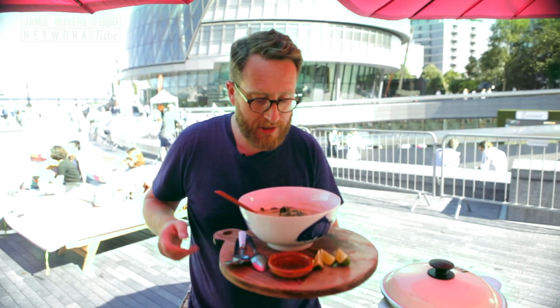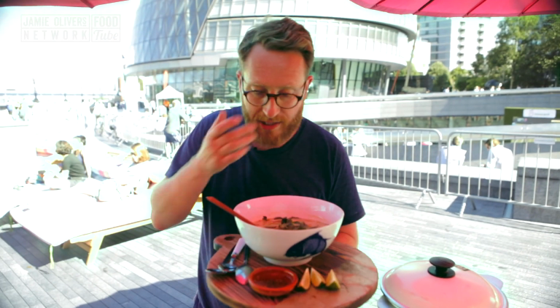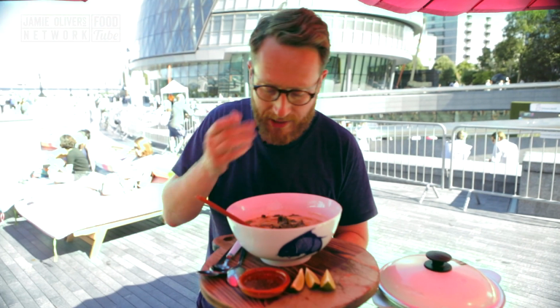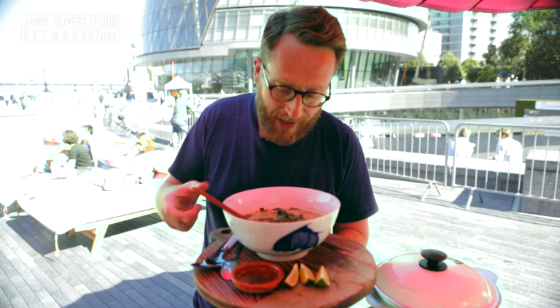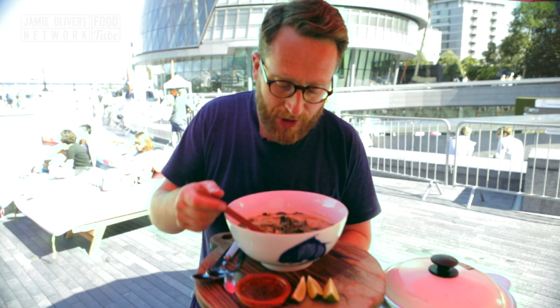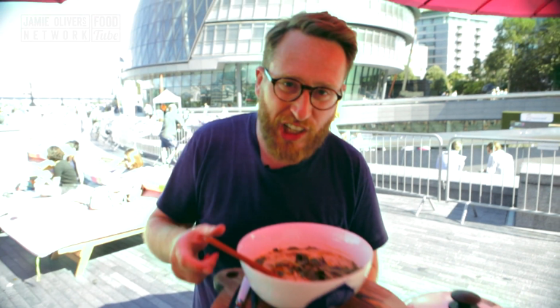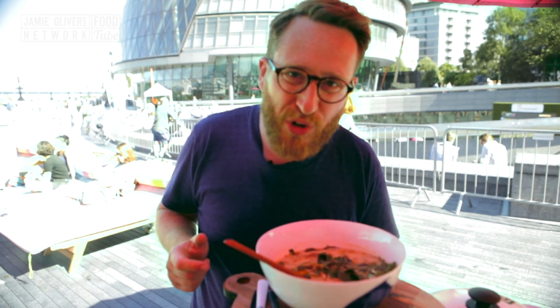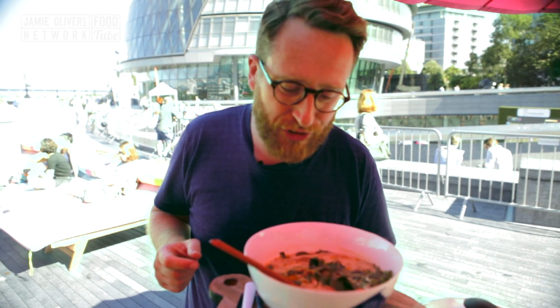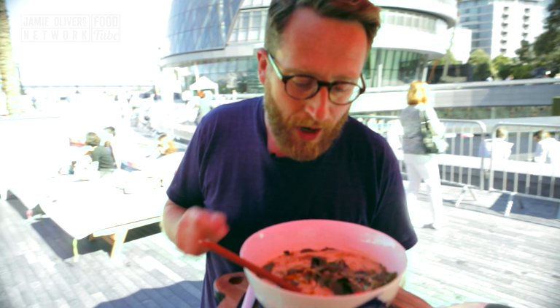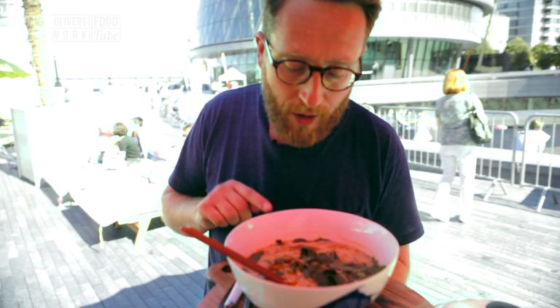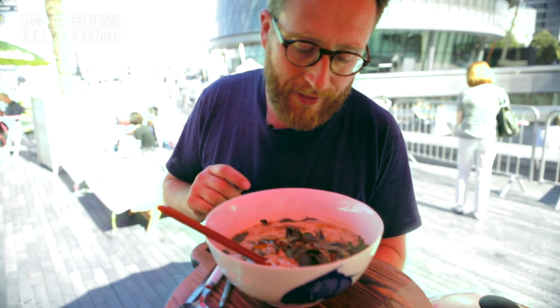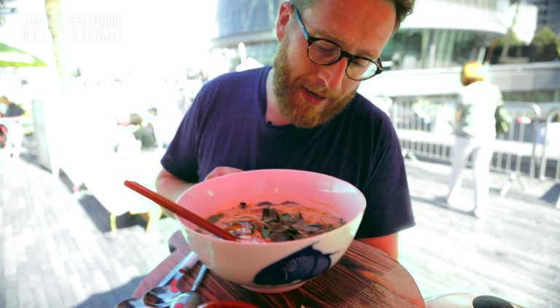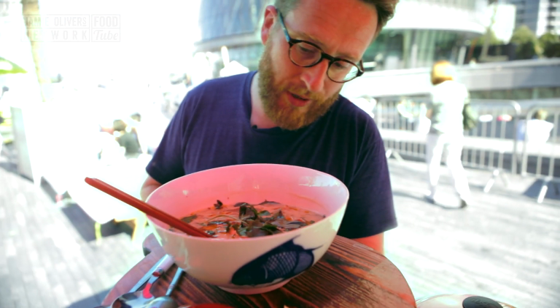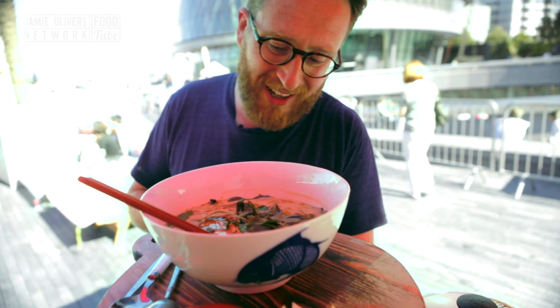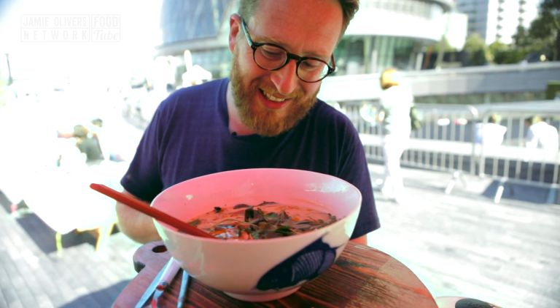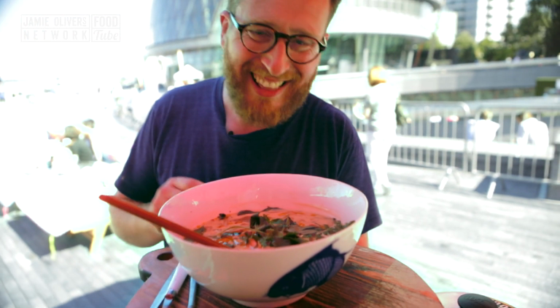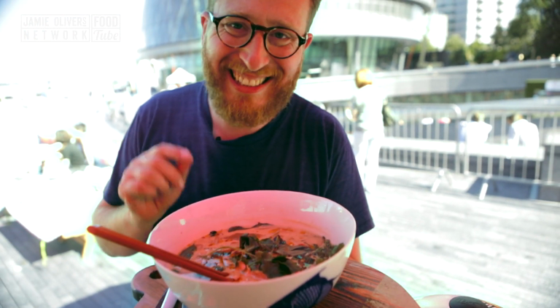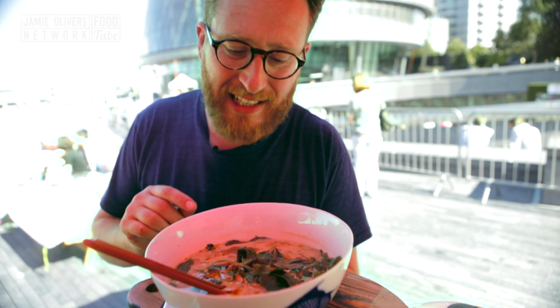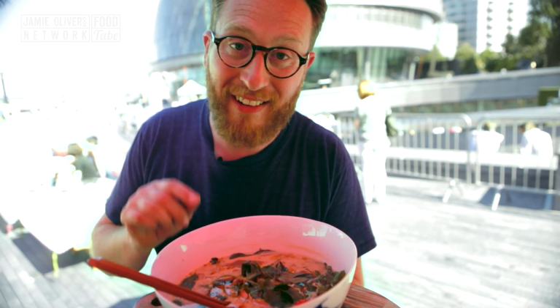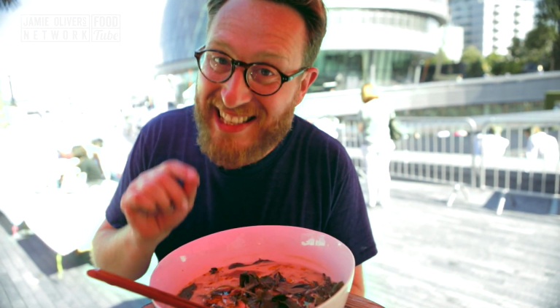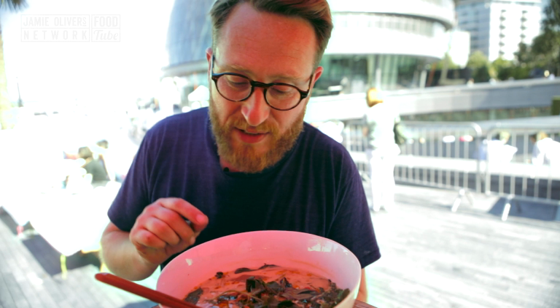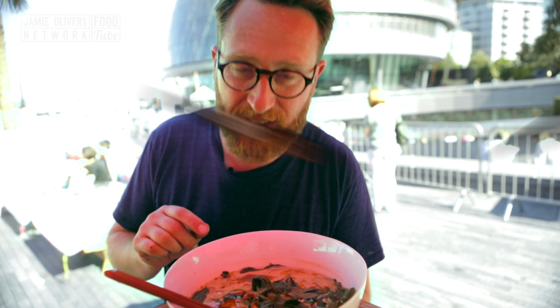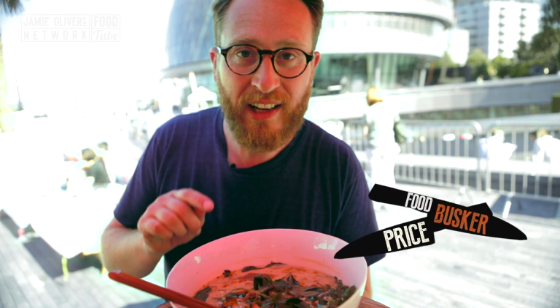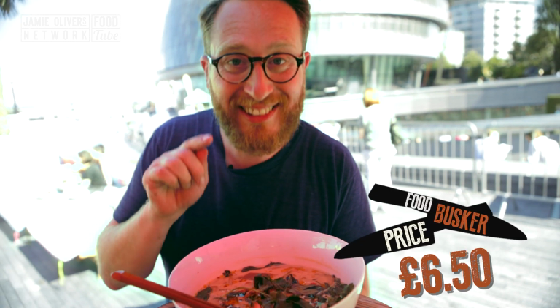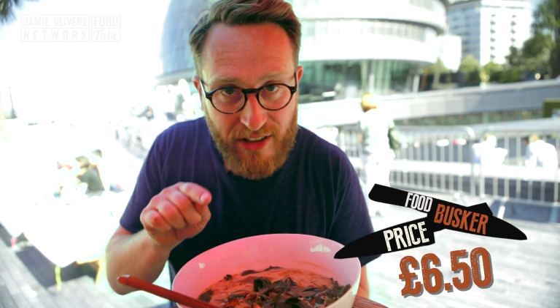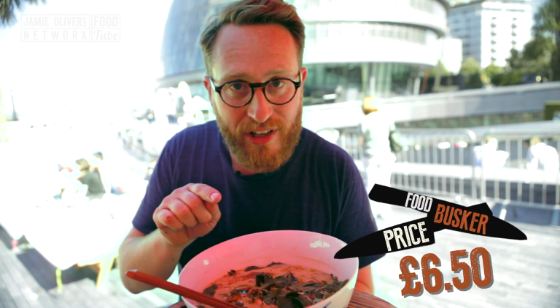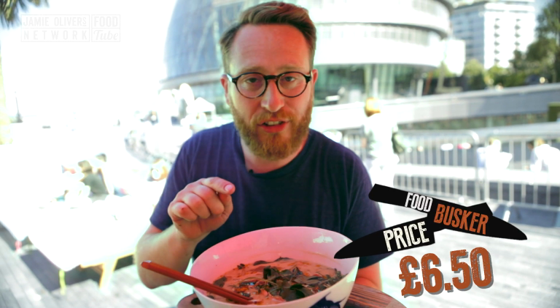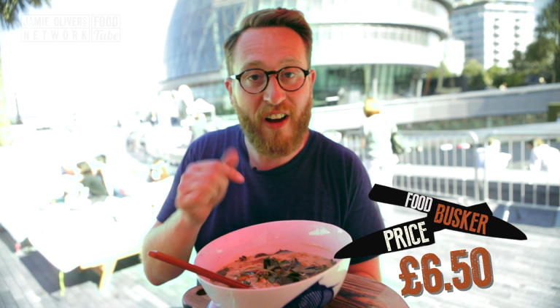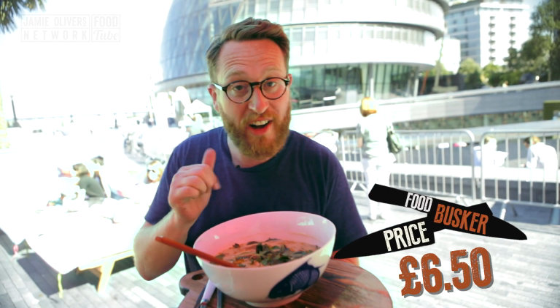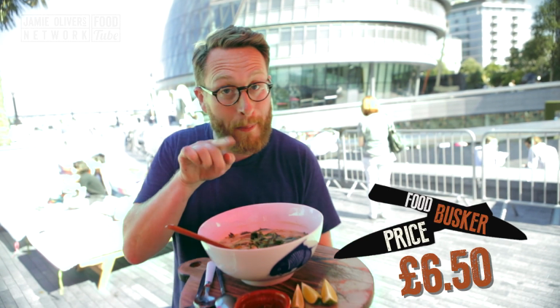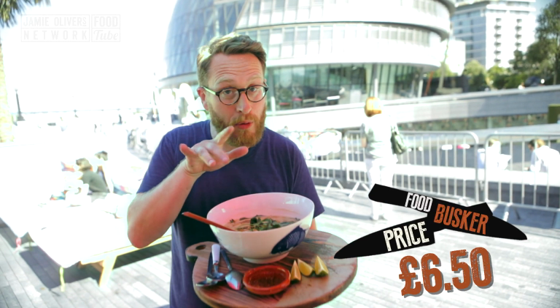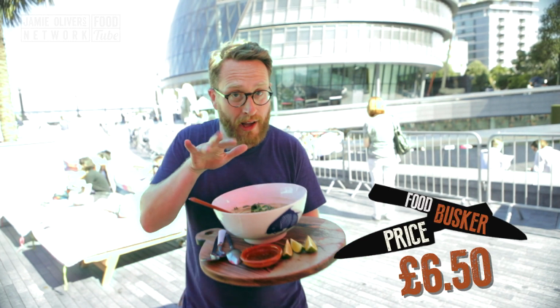Brothers and sisters, that is my chicken coconut soup. I reckon that bad boy — look at that — that's at least £6, let's say £6.50. Let's take you to the streets of London and find out what people will pay.